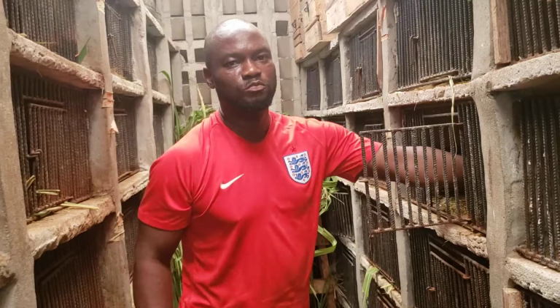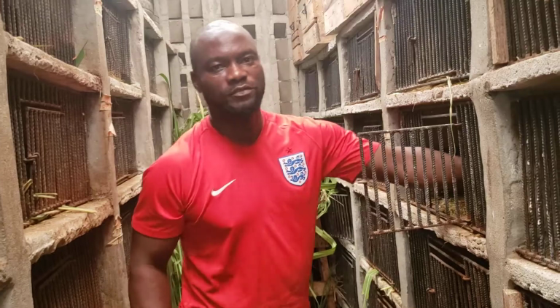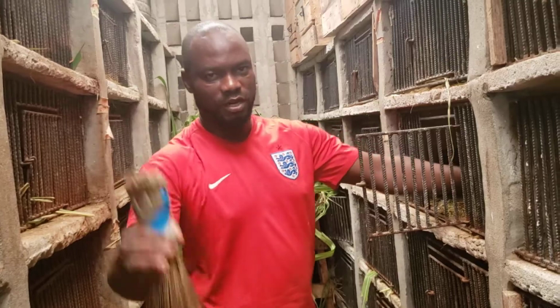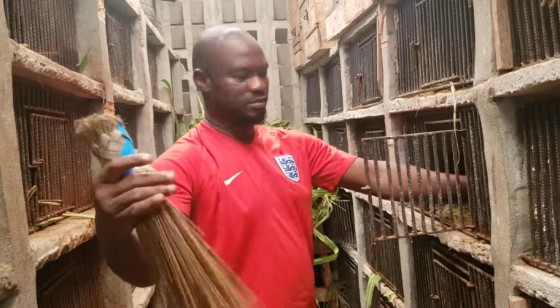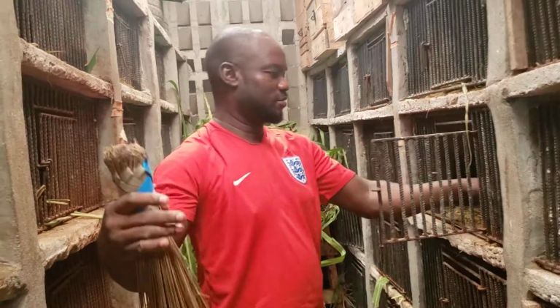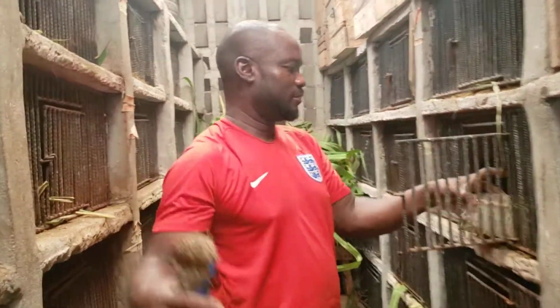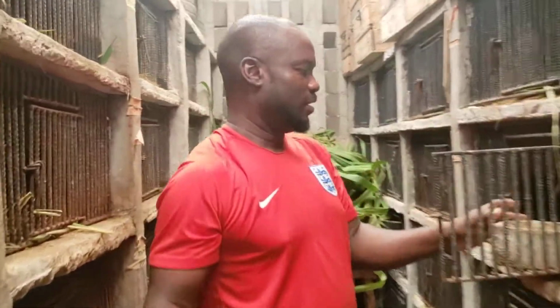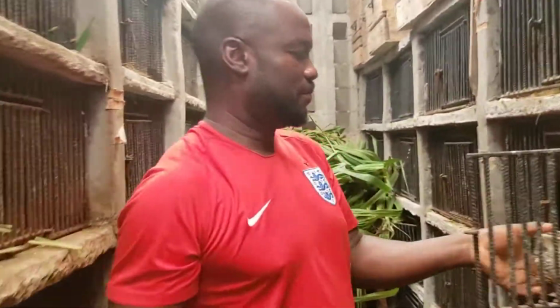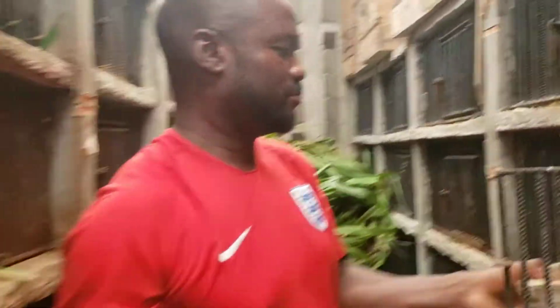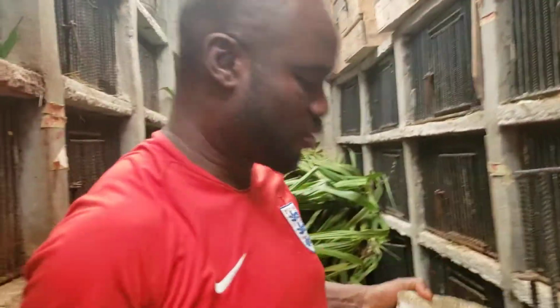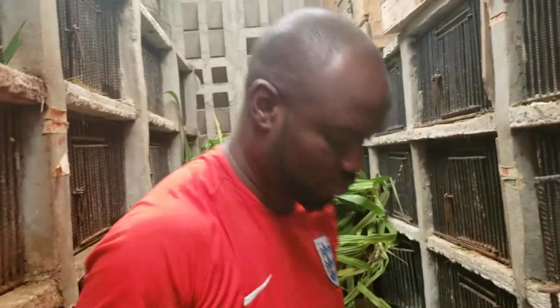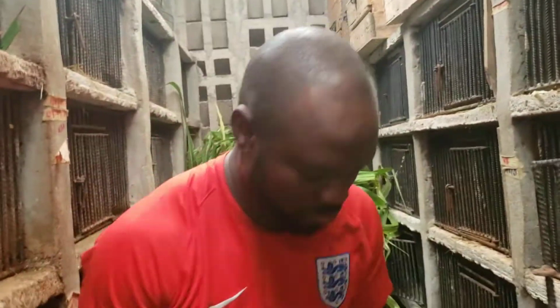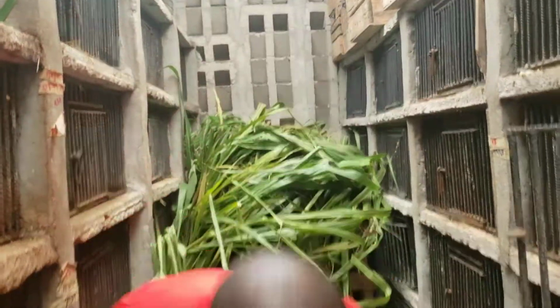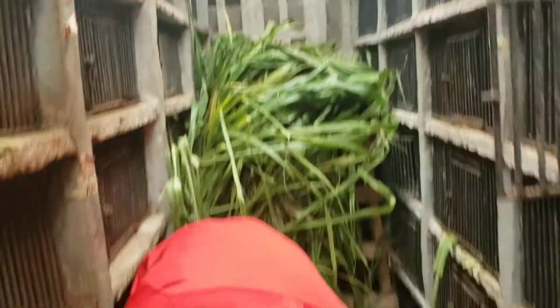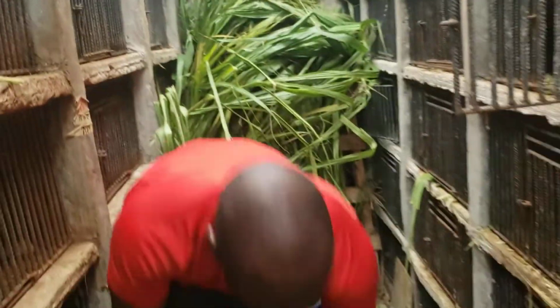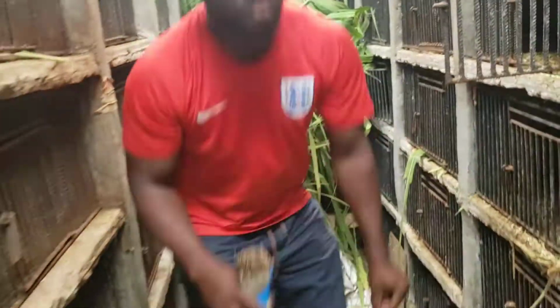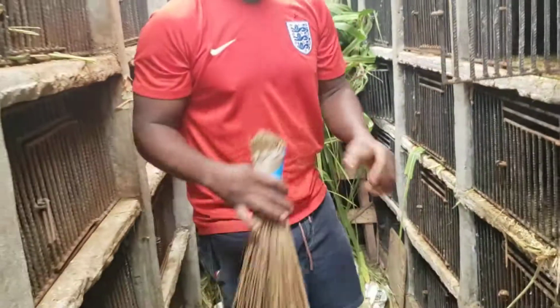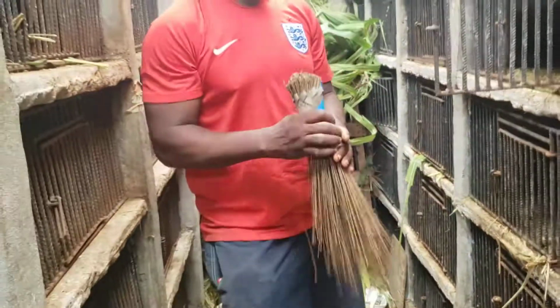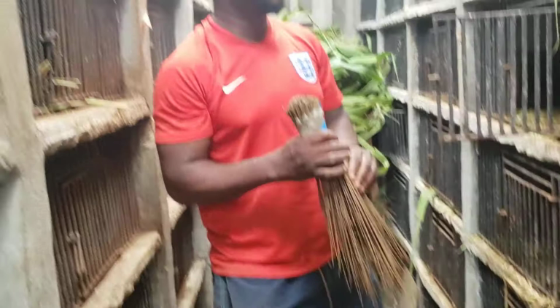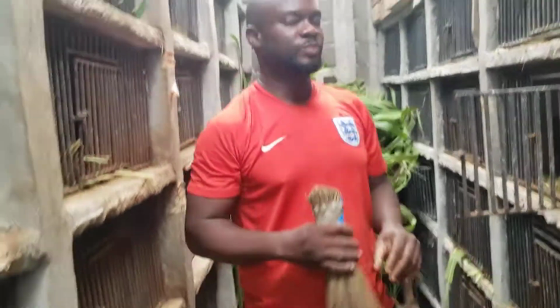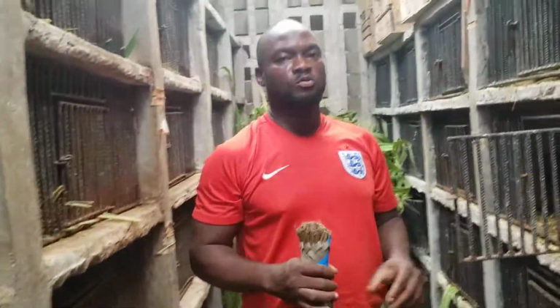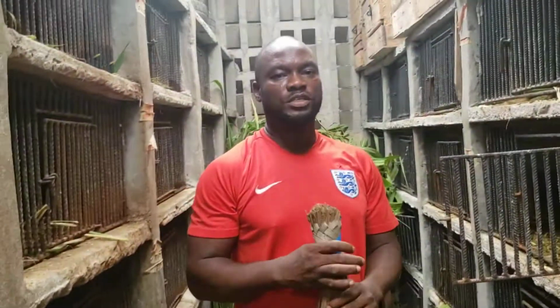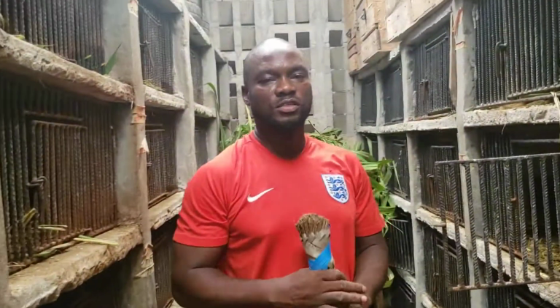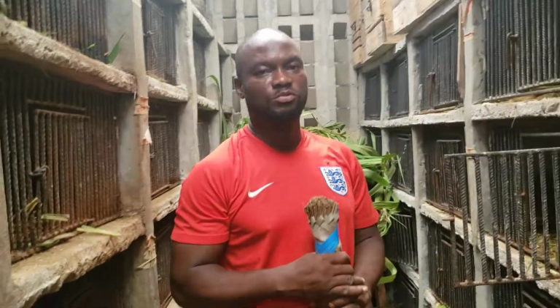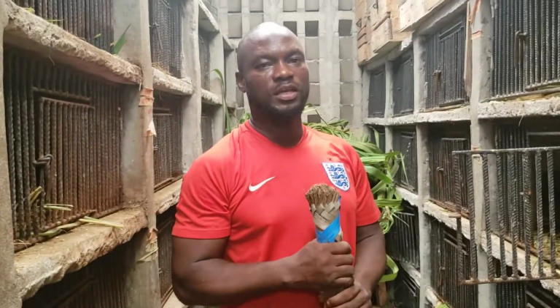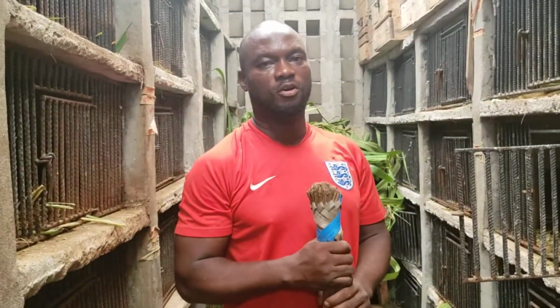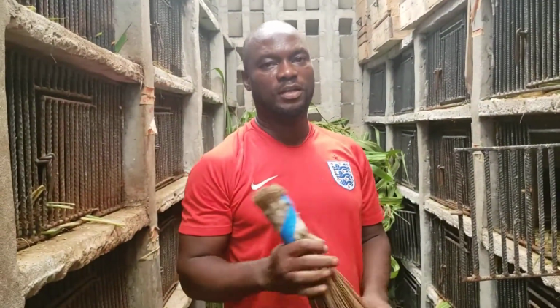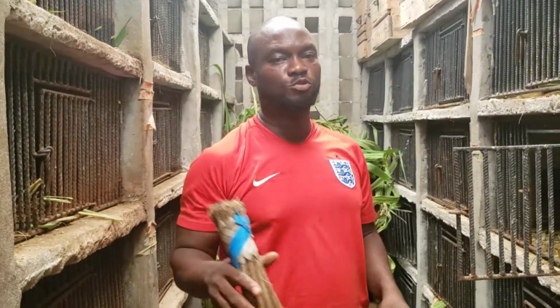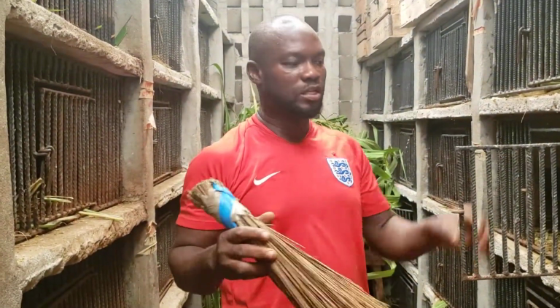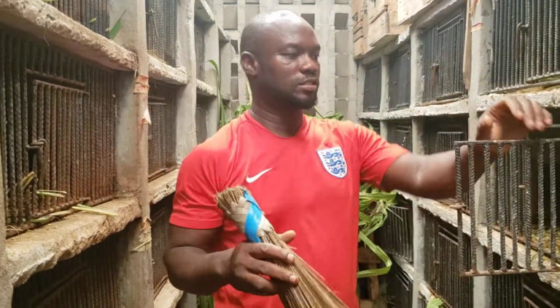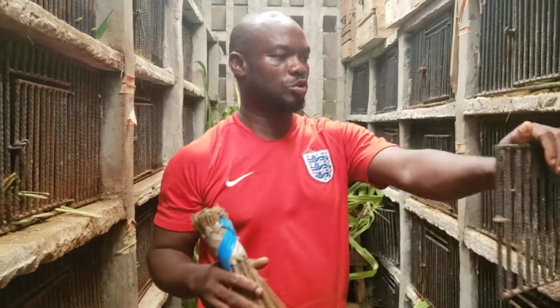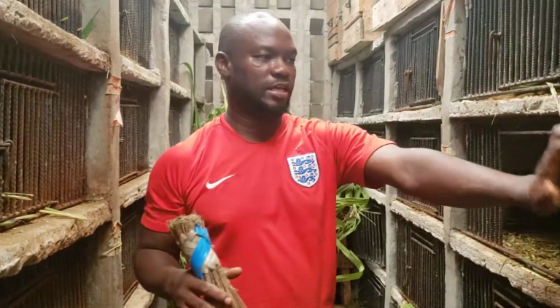Good morning viewers and welcome to First Coast Grass Cutter Farming. We'll be discussing today how to clean your cage.